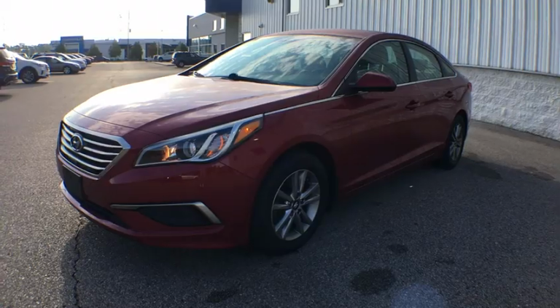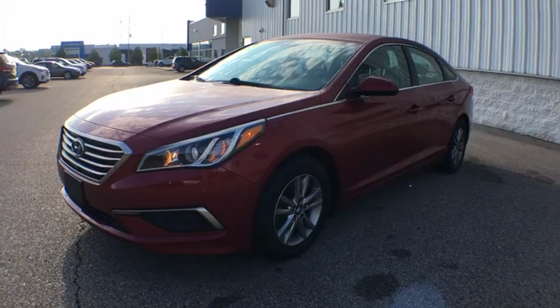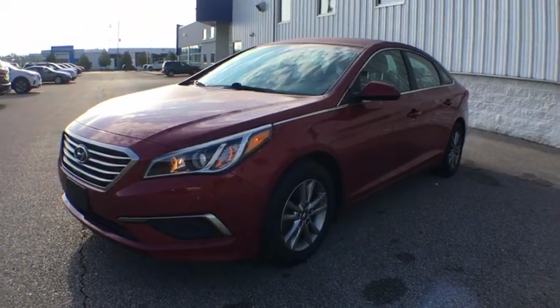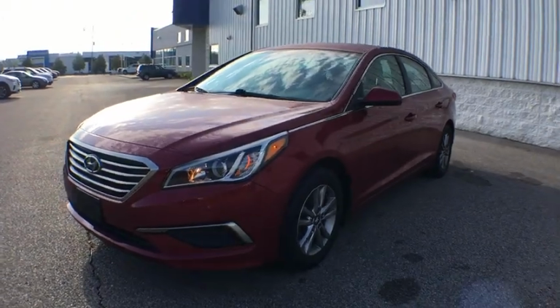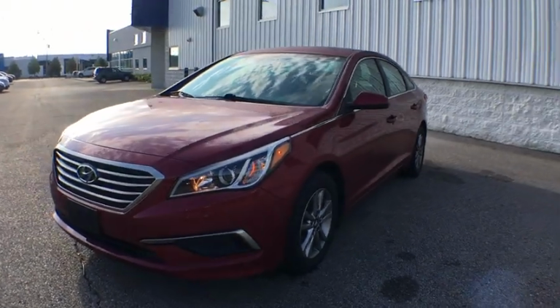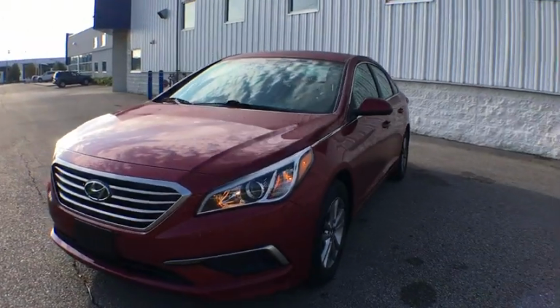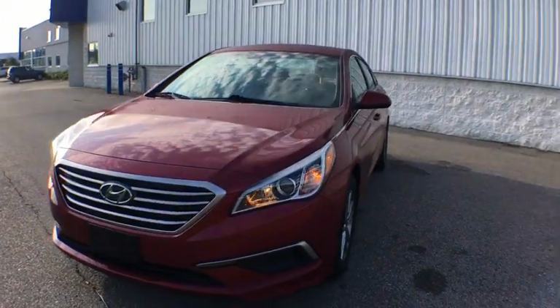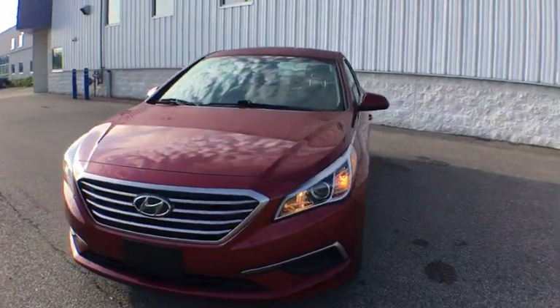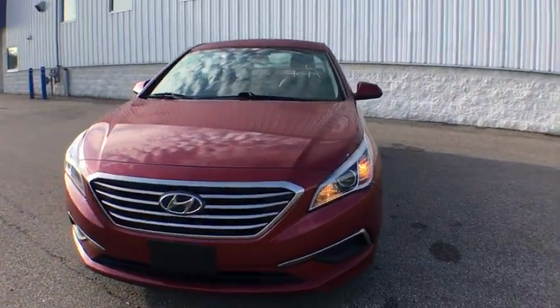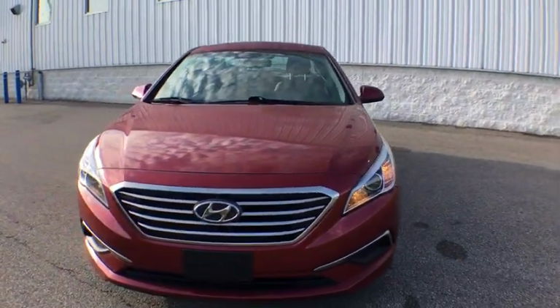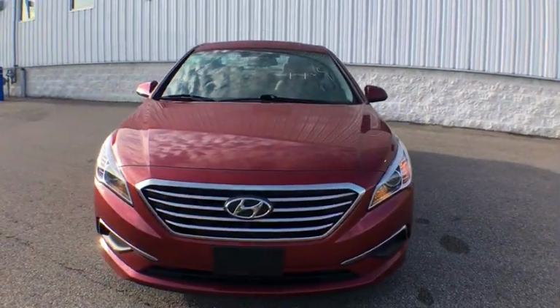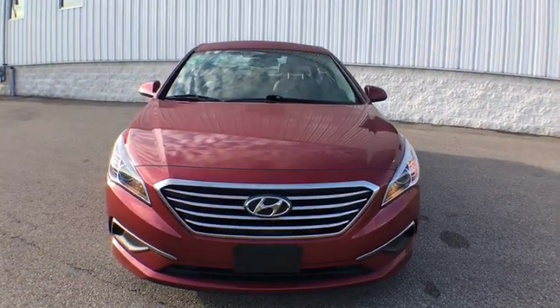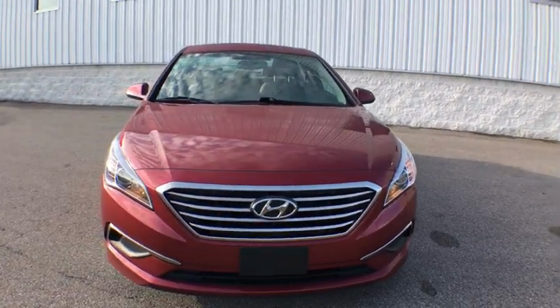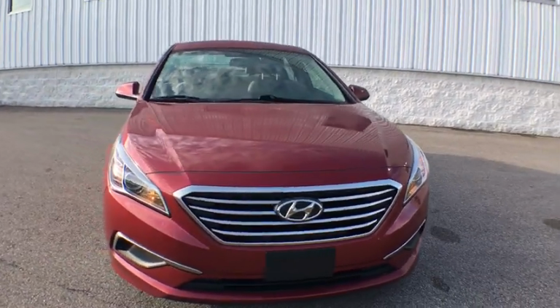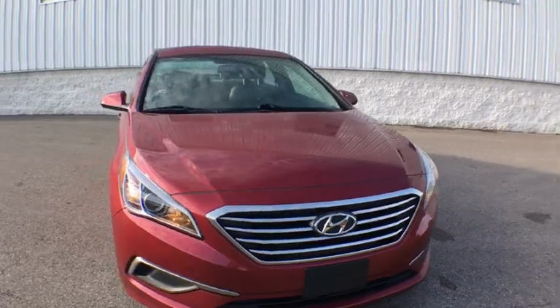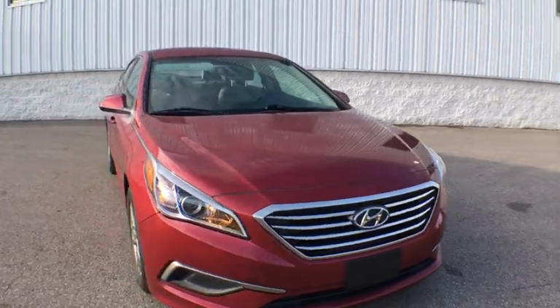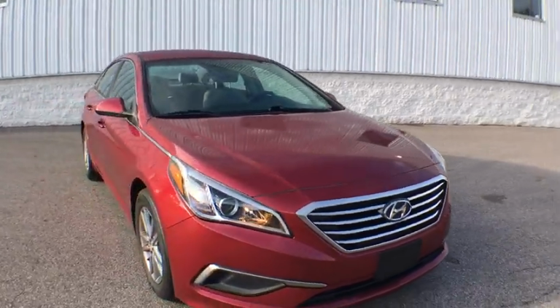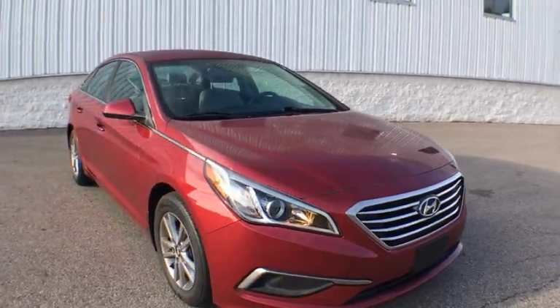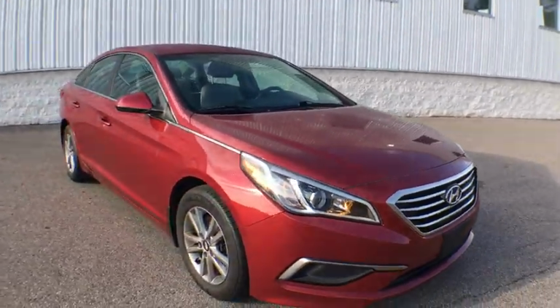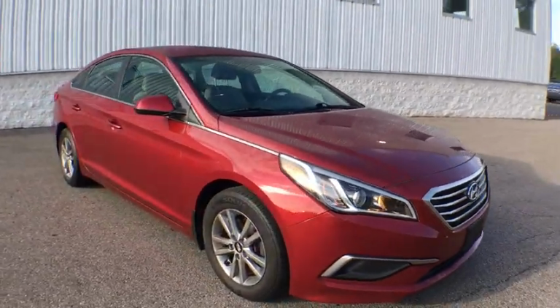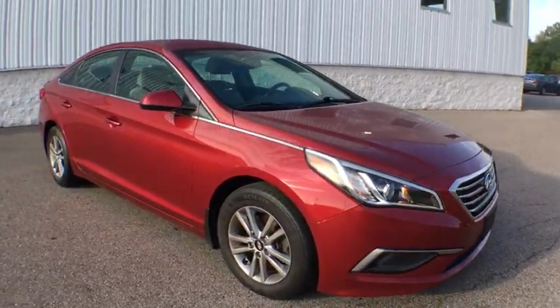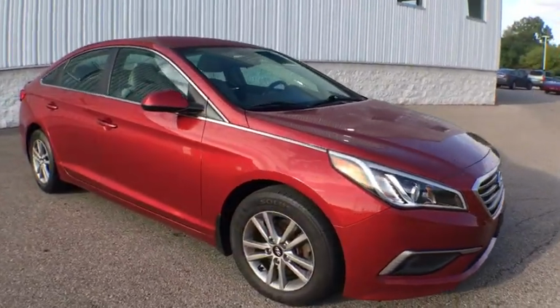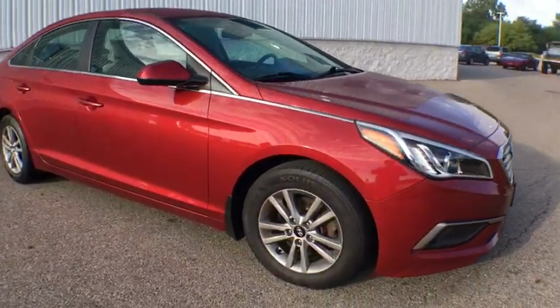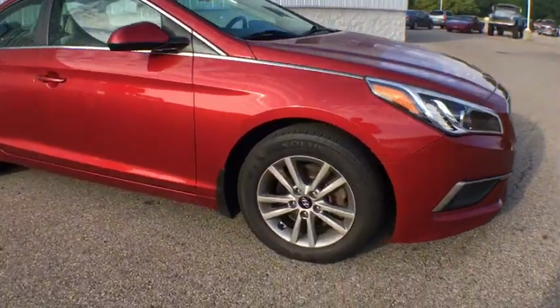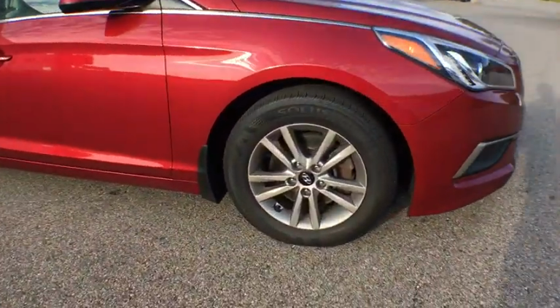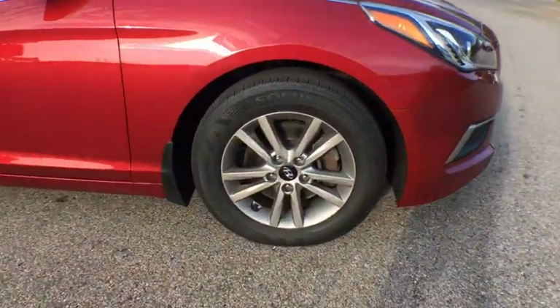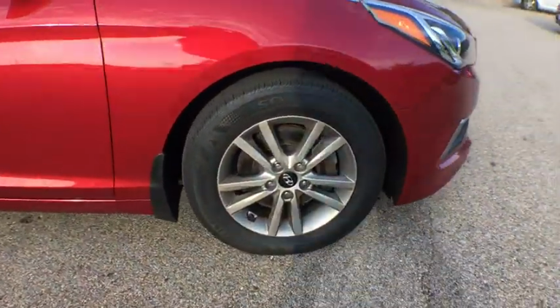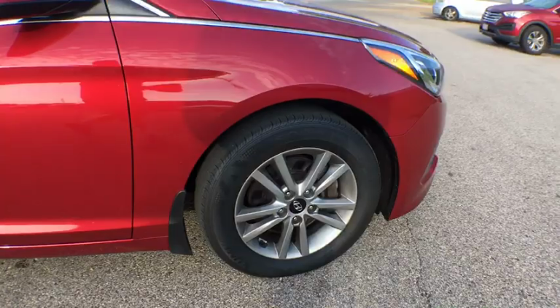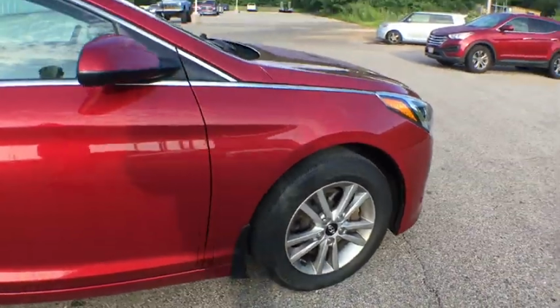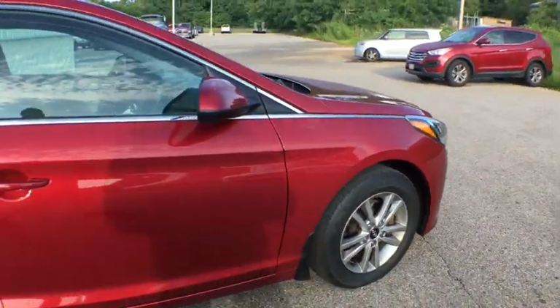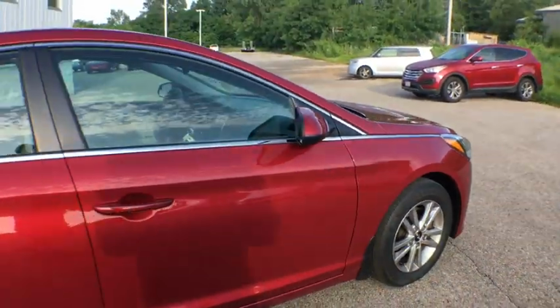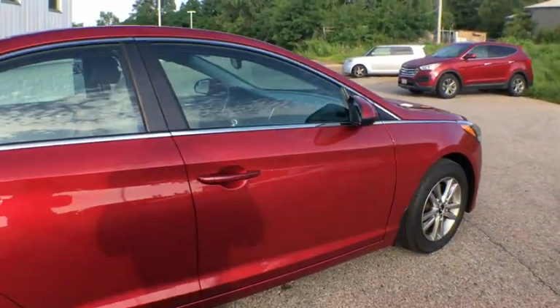Come test drive the 2016 Hyundai Sonata. The Sonata has a long list of technologically advanced interior features and options that make driving safer, more convenient, and much more fun.